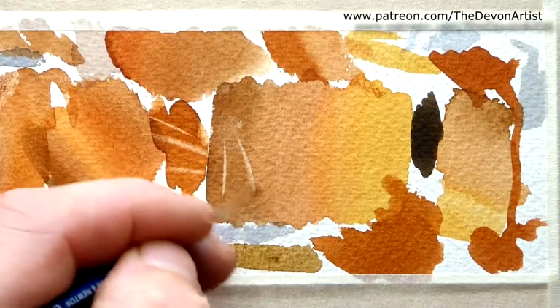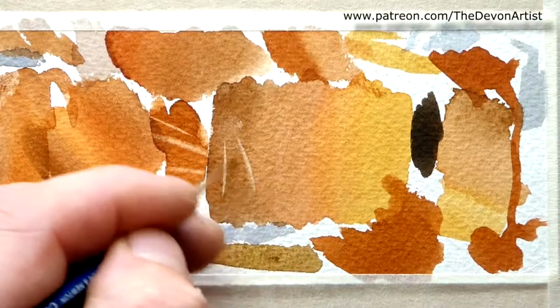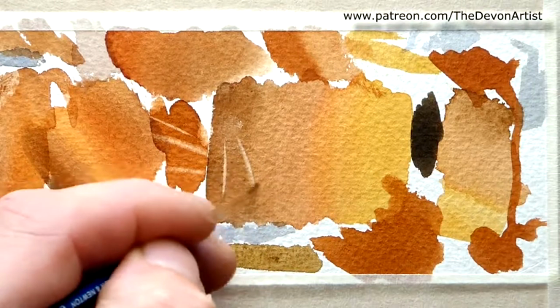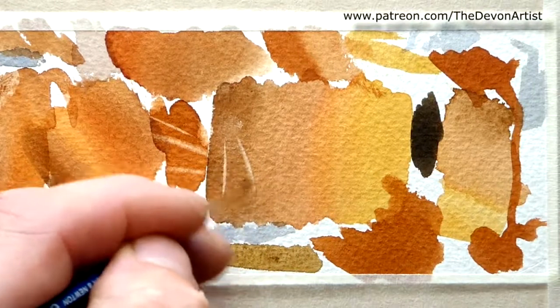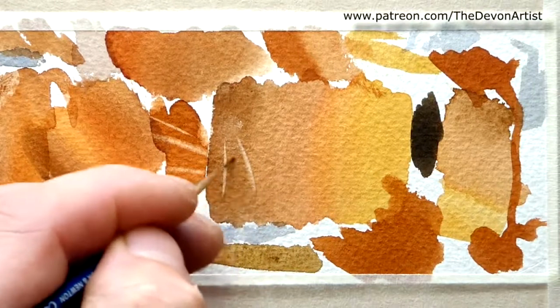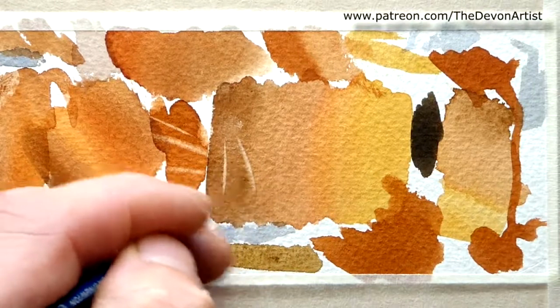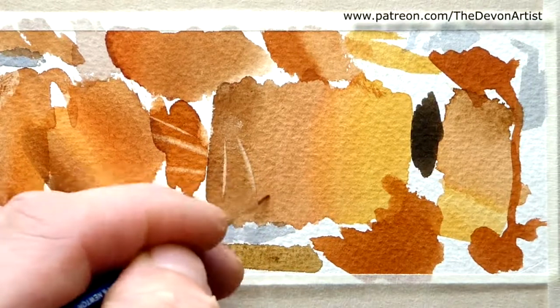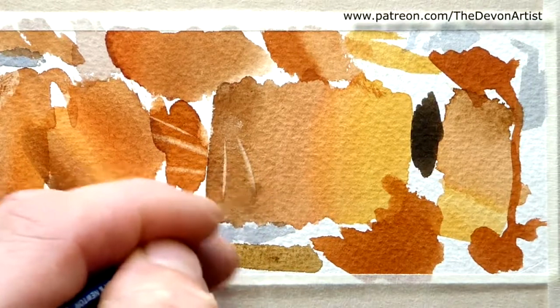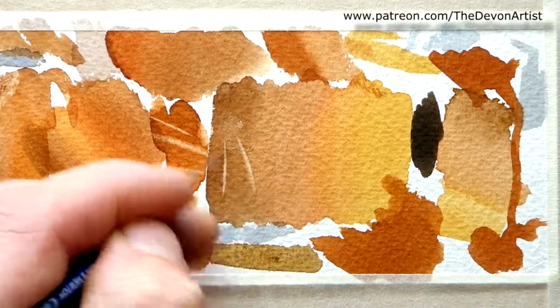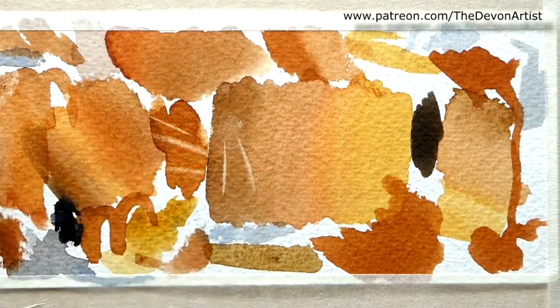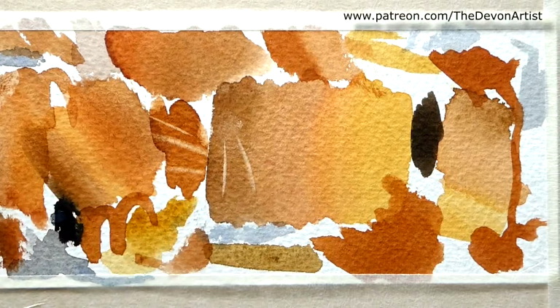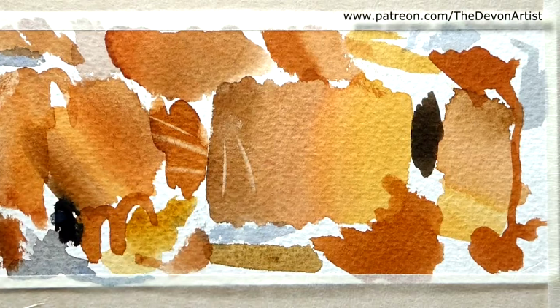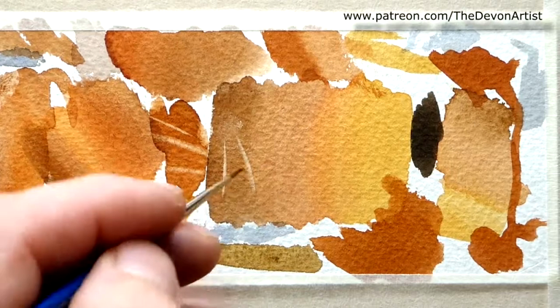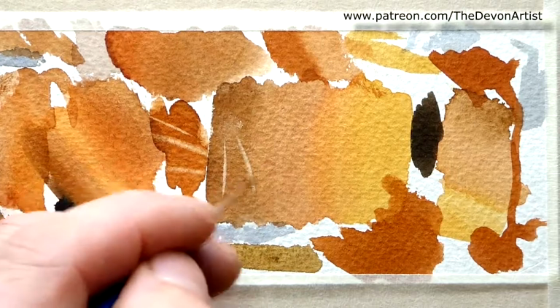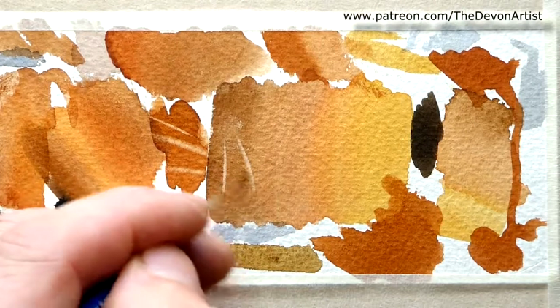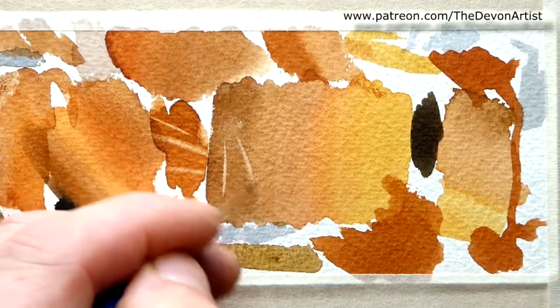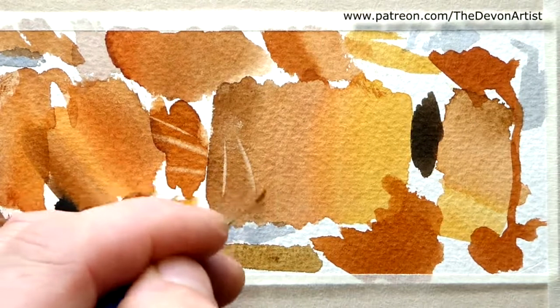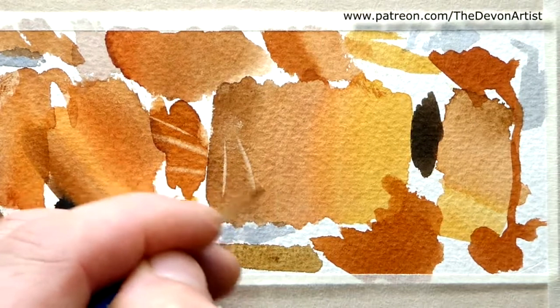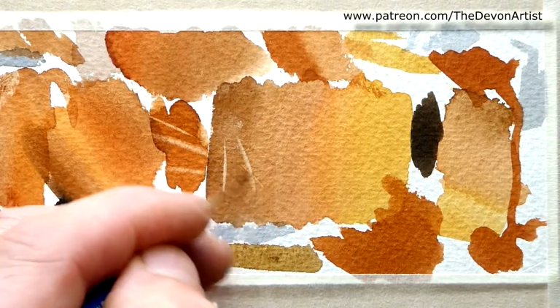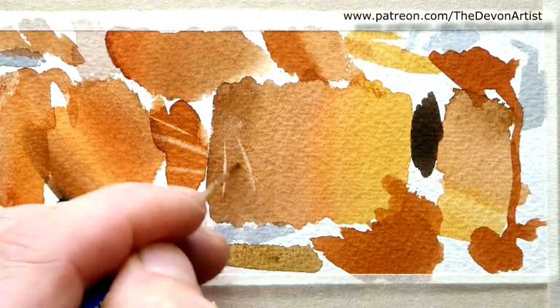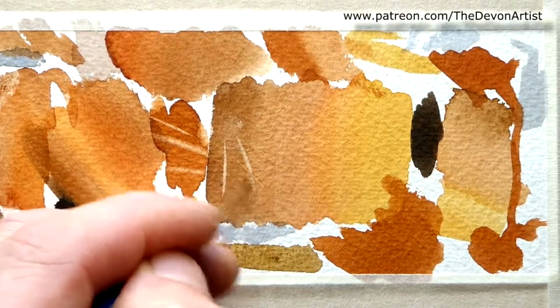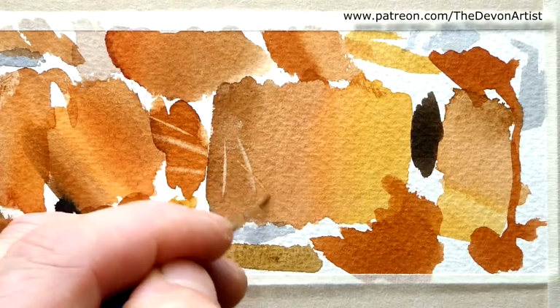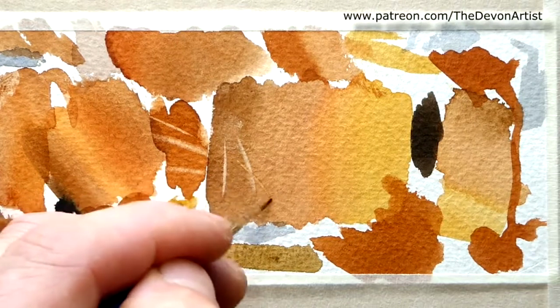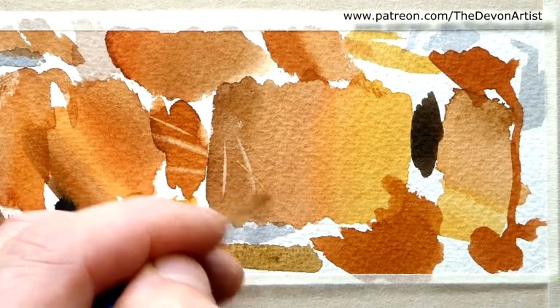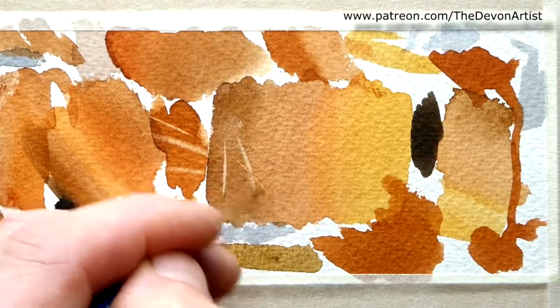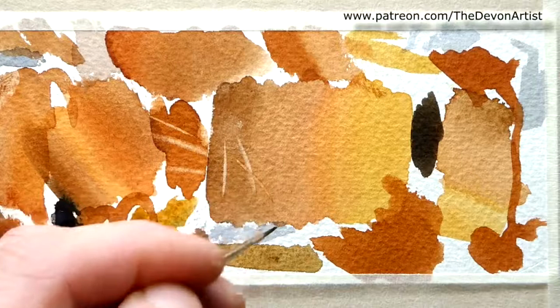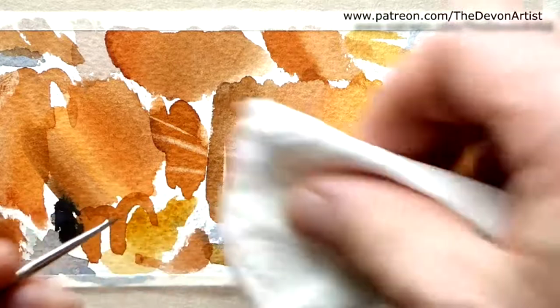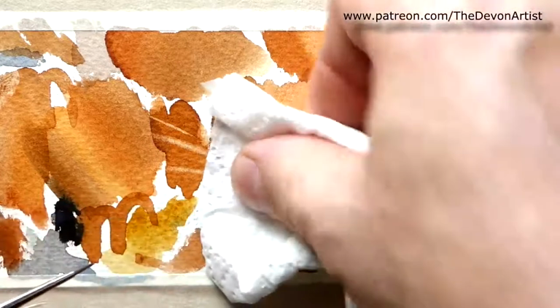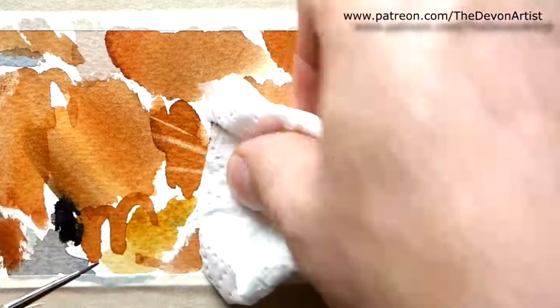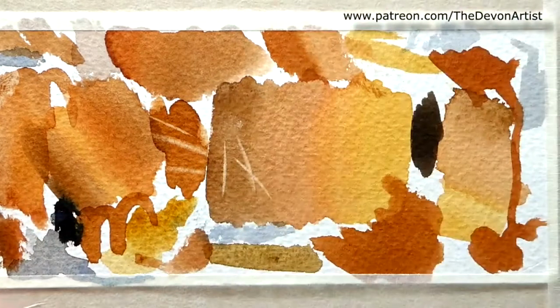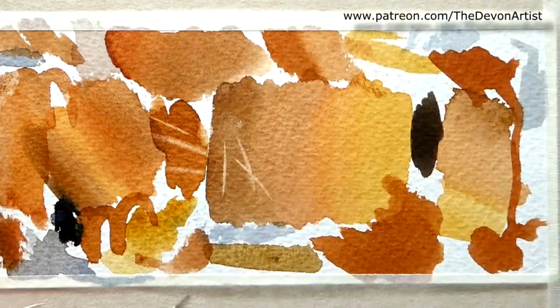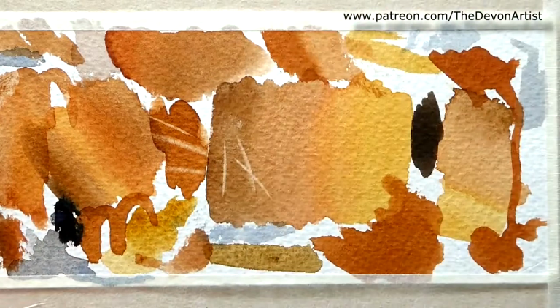You can also use it for details such as grass — bear that in mind. So barely touching the paper again, just skimming the paper, and then lift with some tissue.